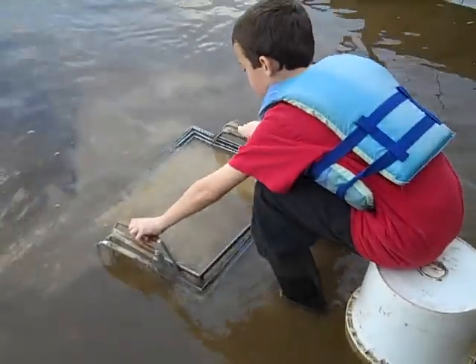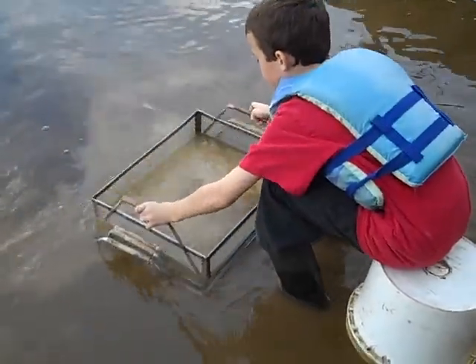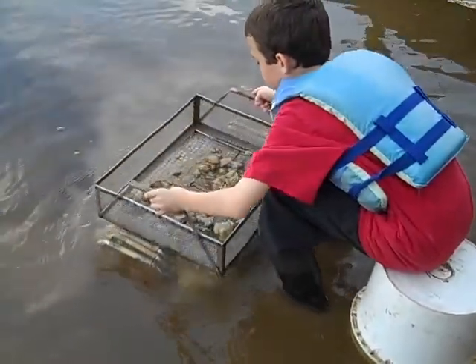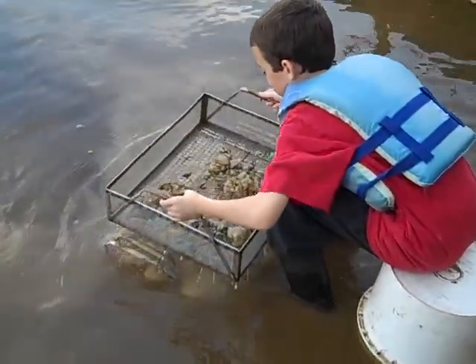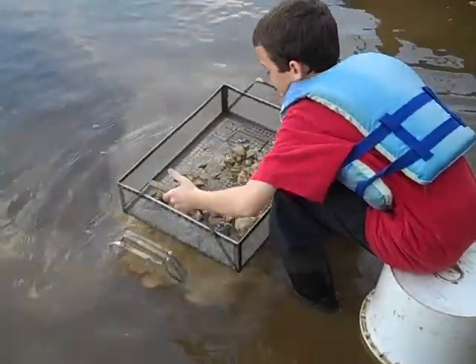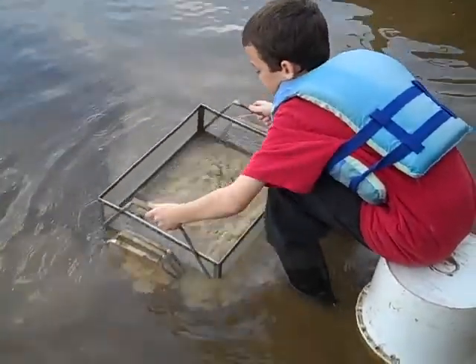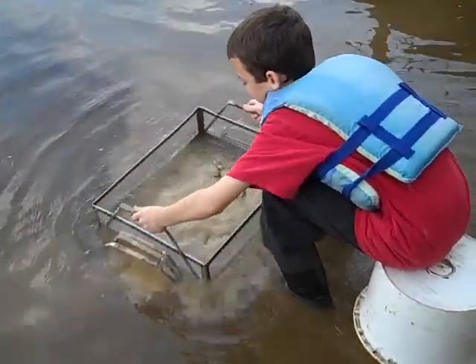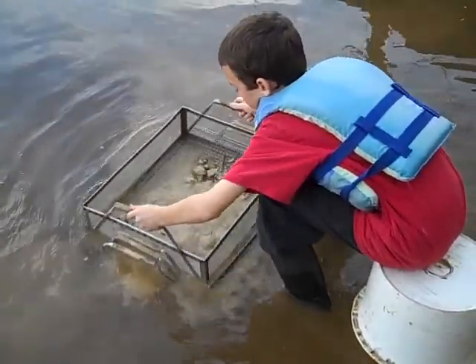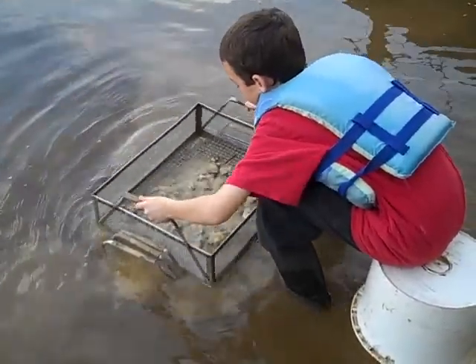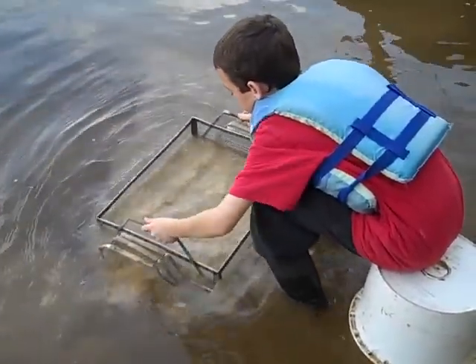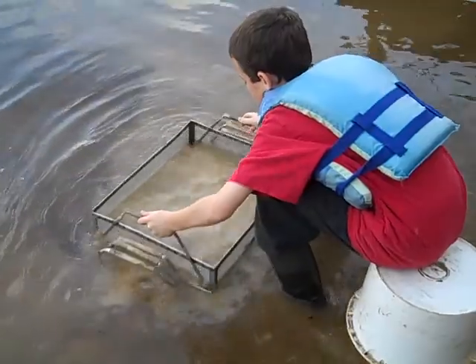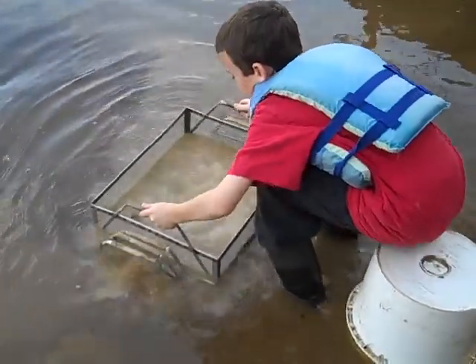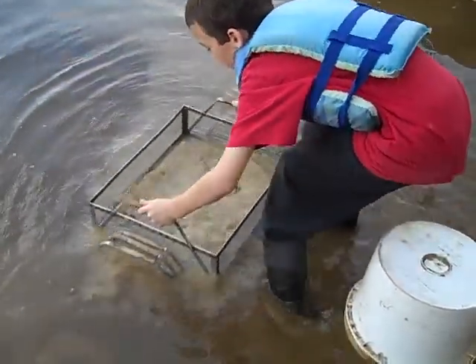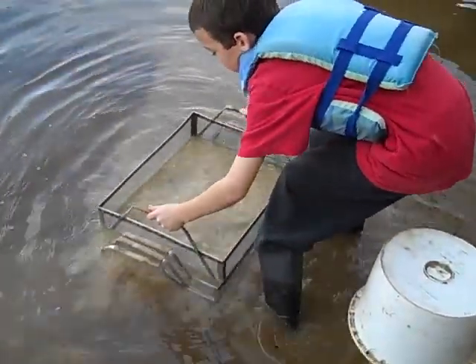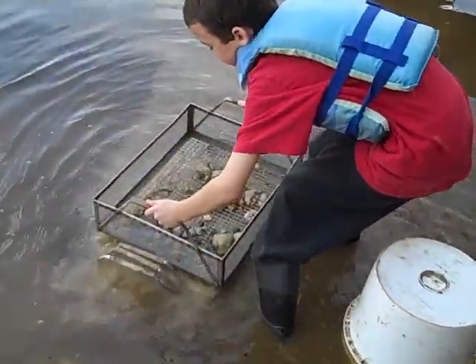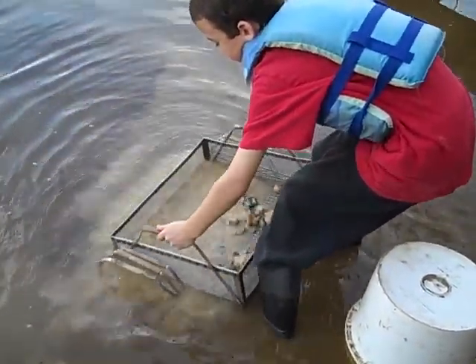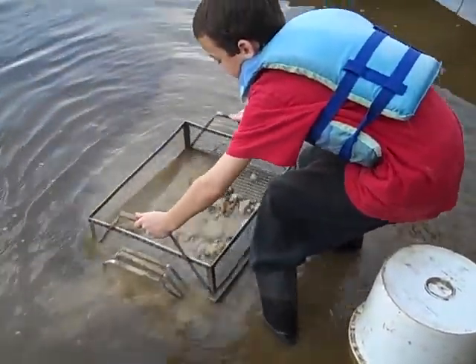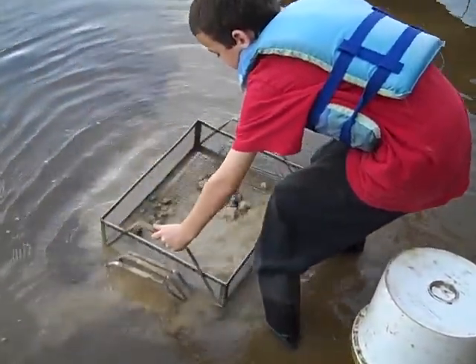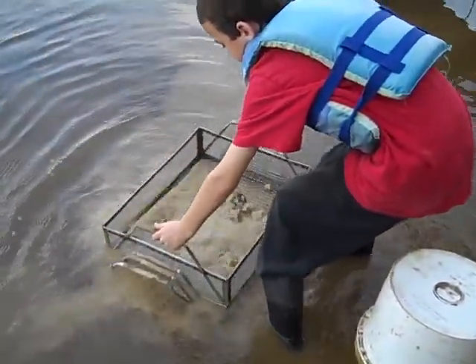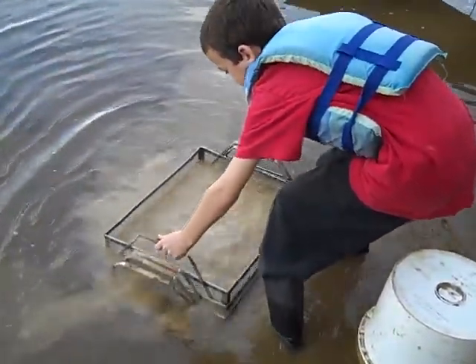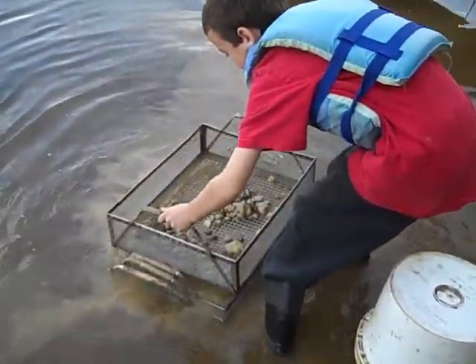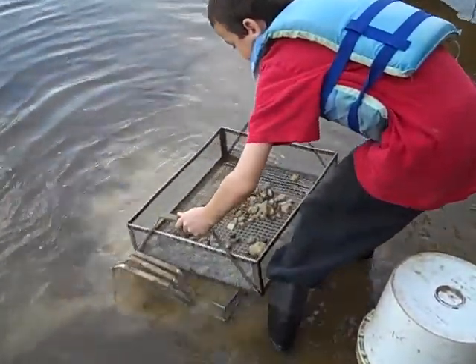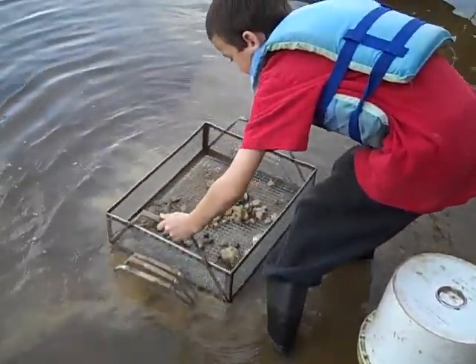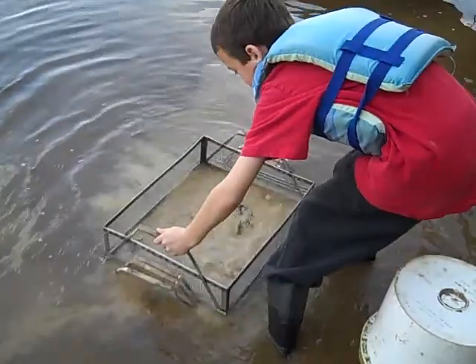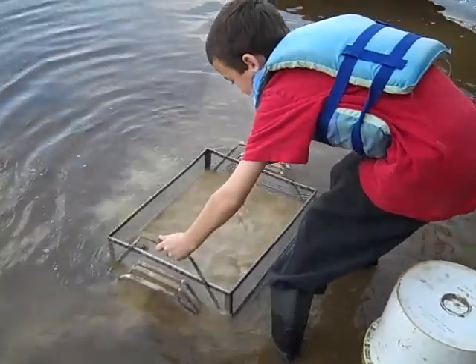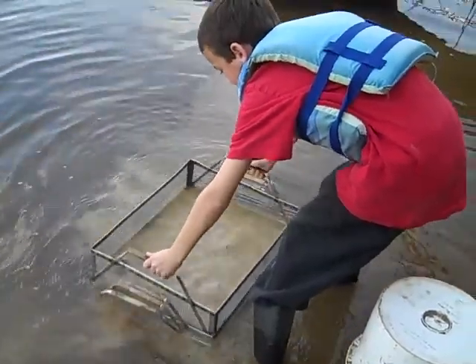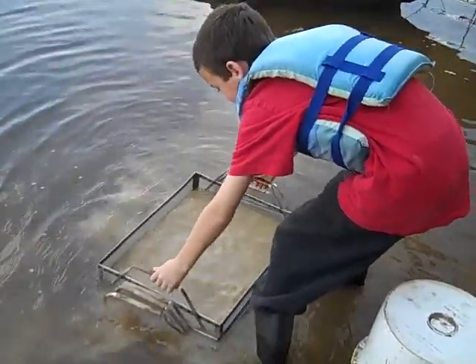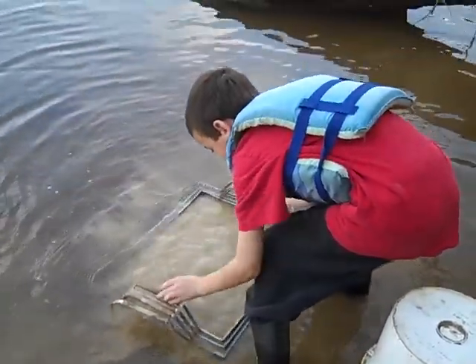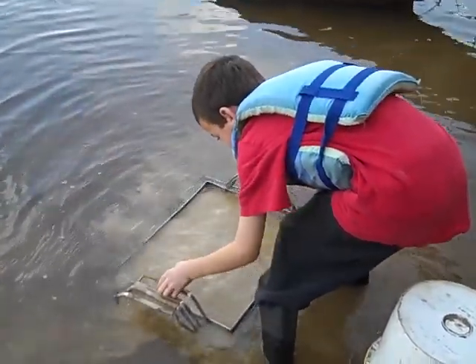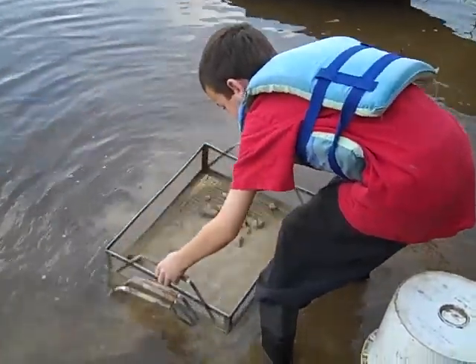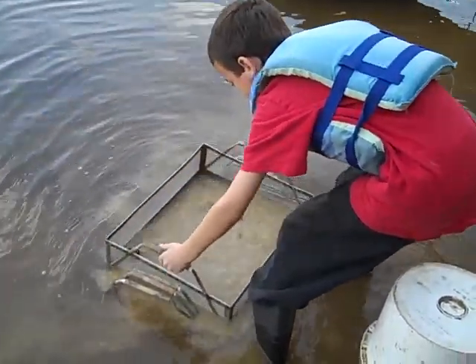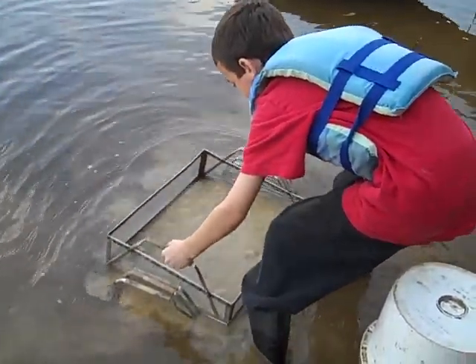This is how you use Romeo screens. Pick up the first one in the middle first and shake it. Make sure you rub it with your hands a little bit, but not too much so you don't tear anything up.